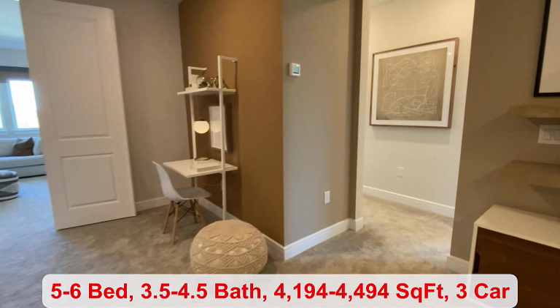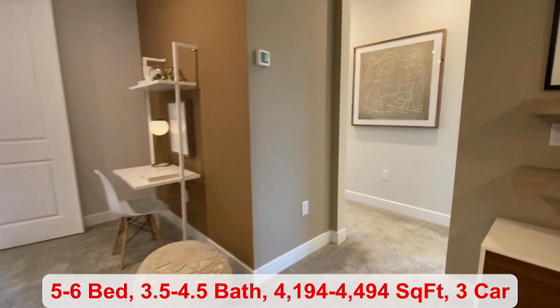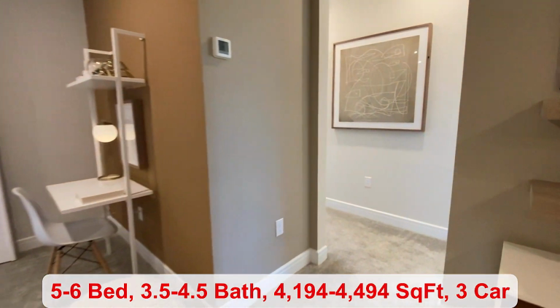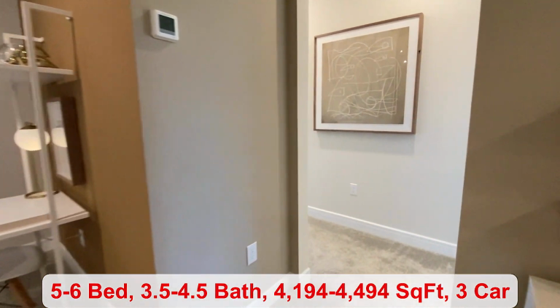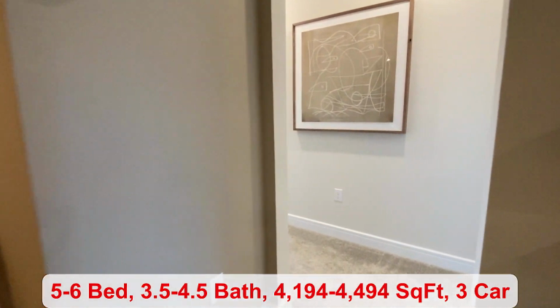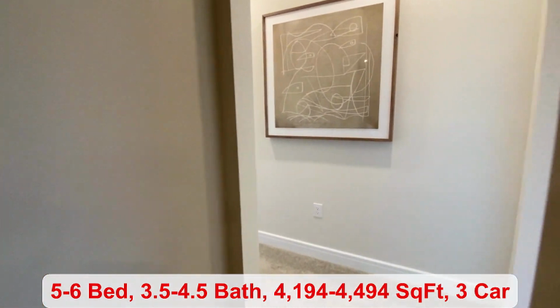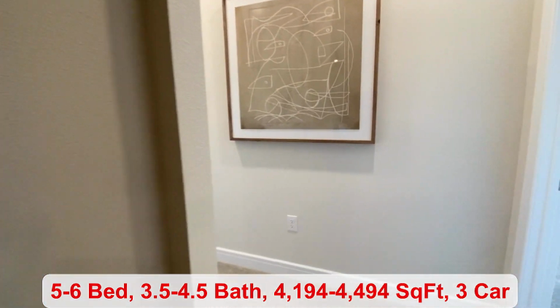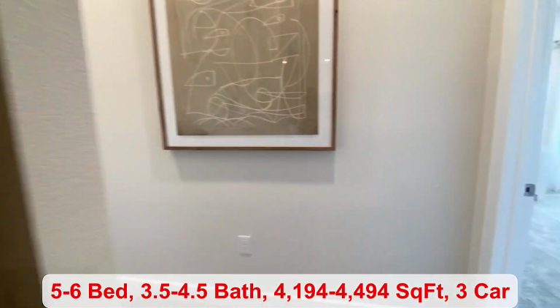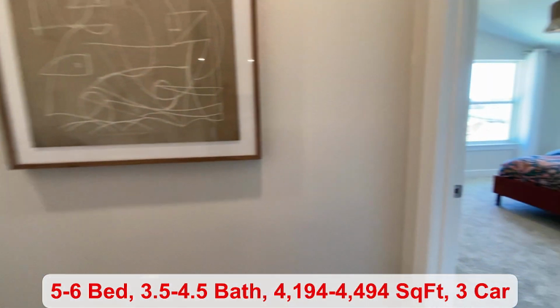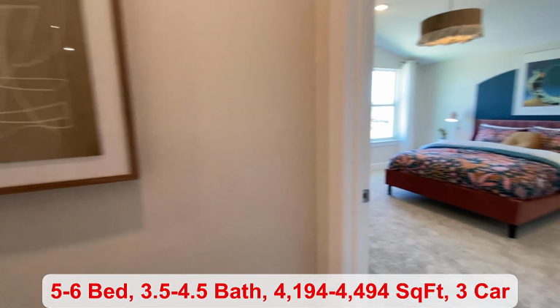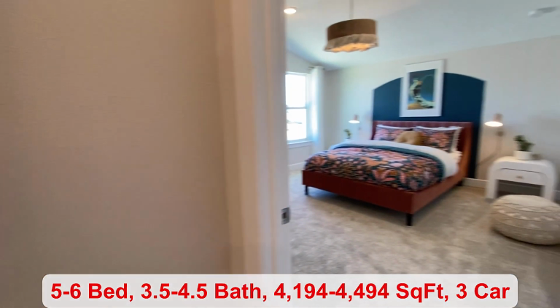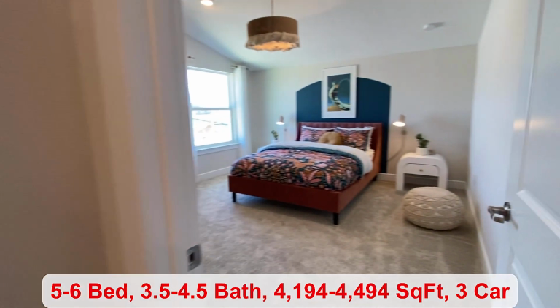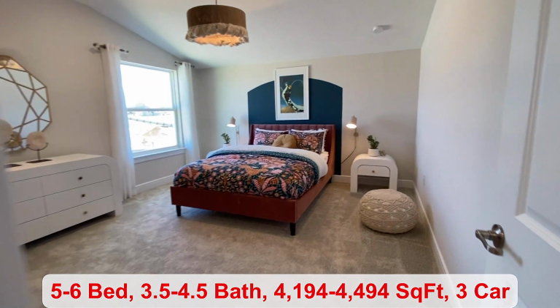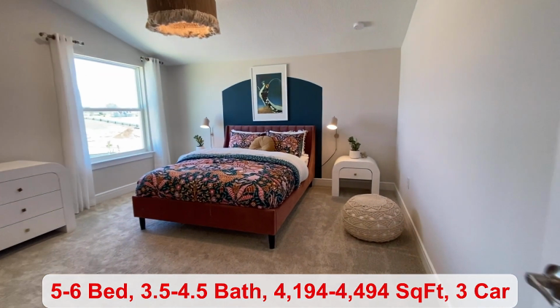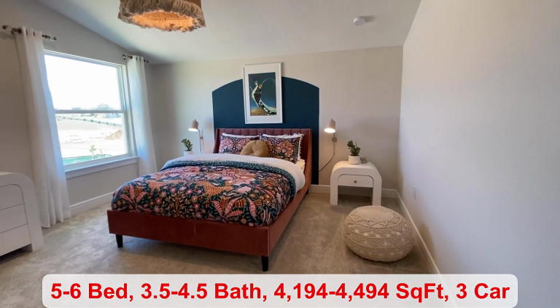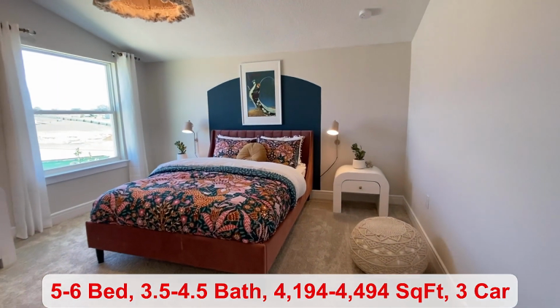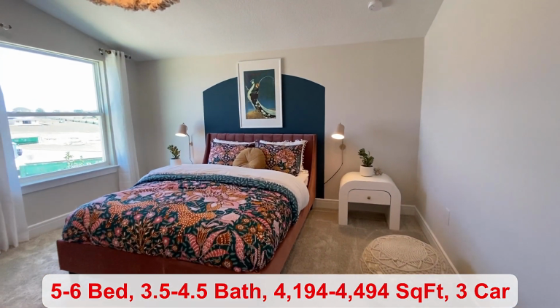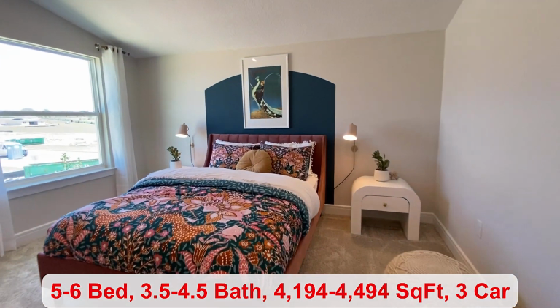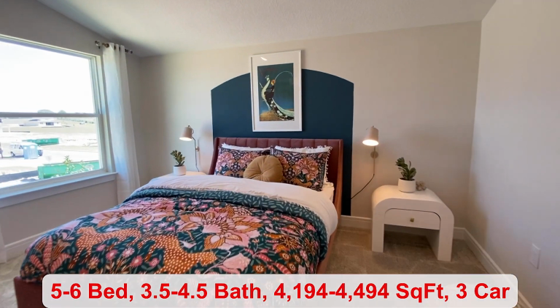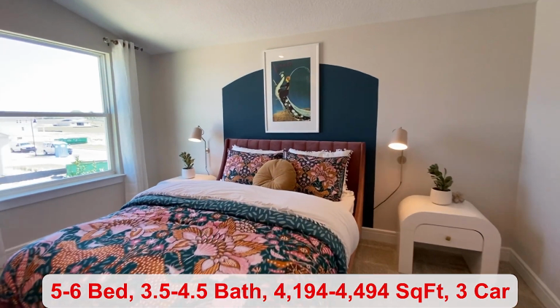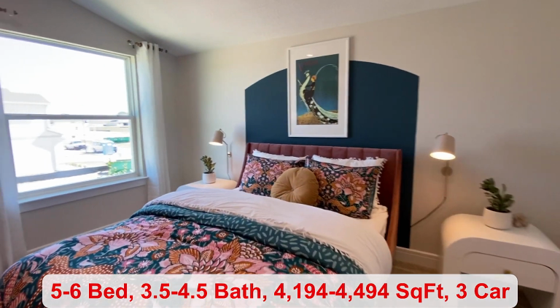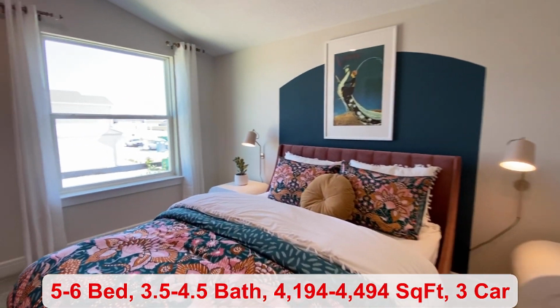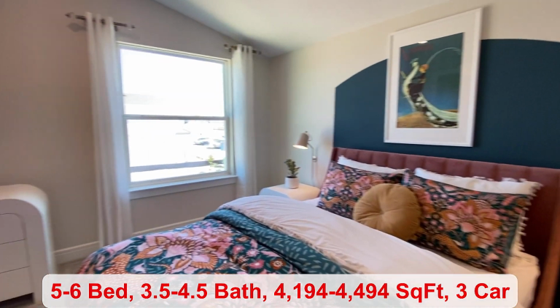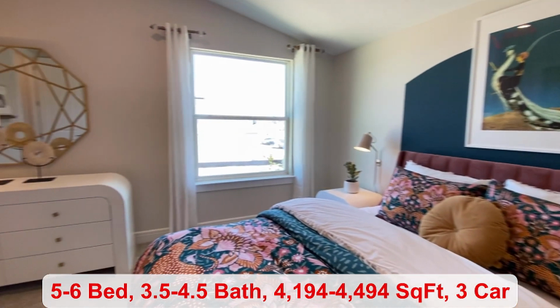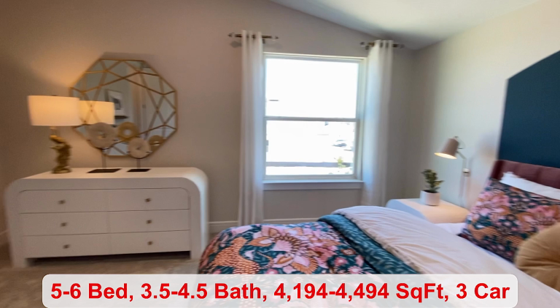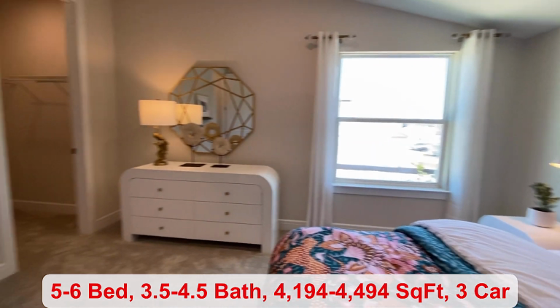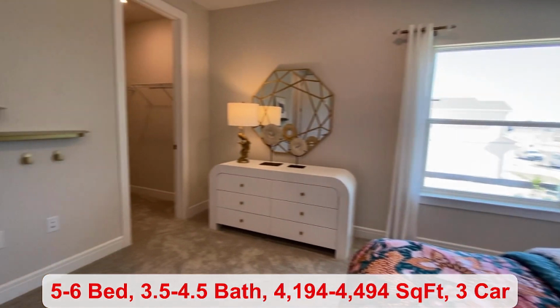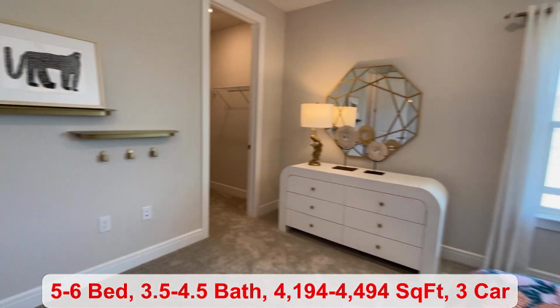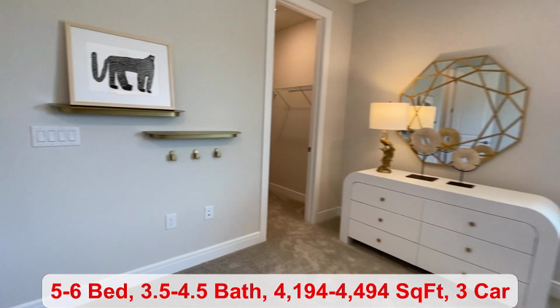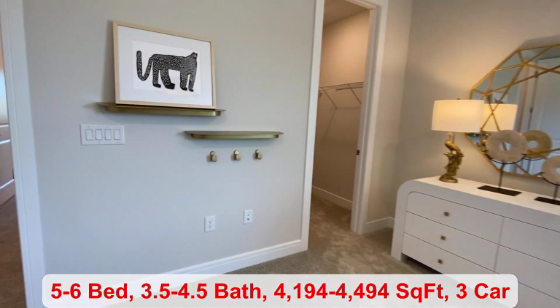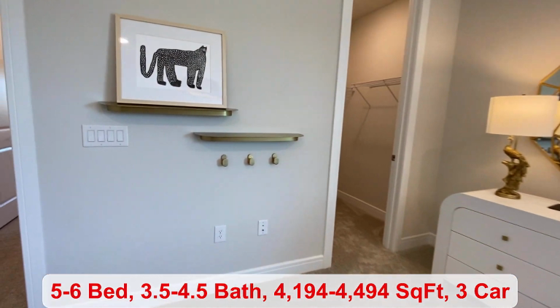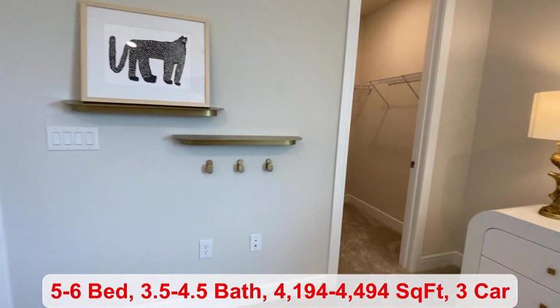We have your remaining two bedrooms. You have the fifth bedroom, which has a walk-in closet.